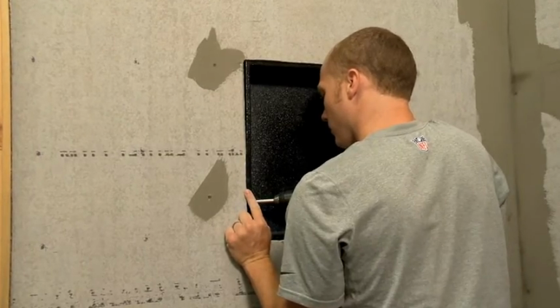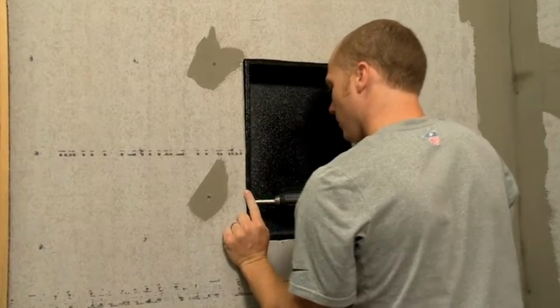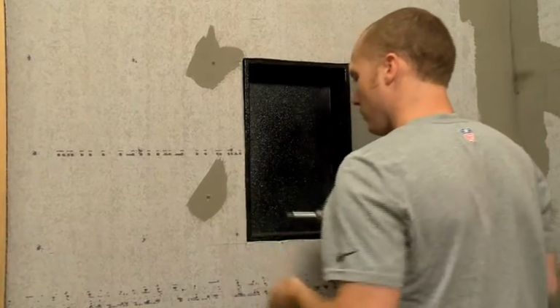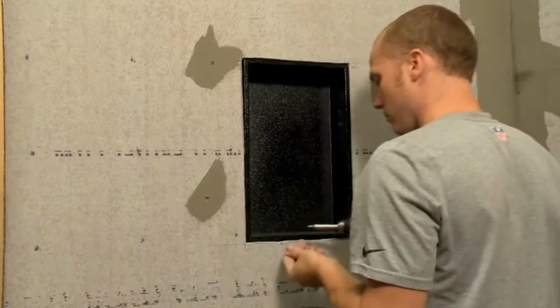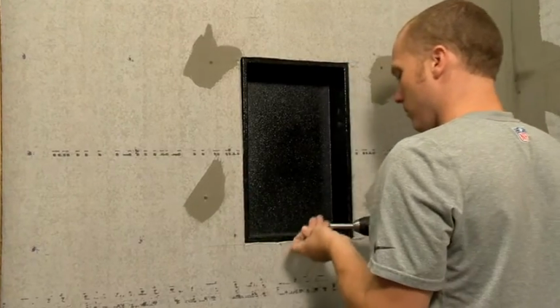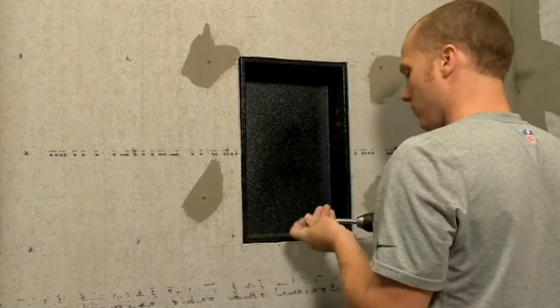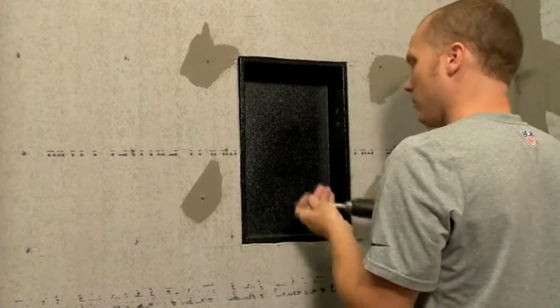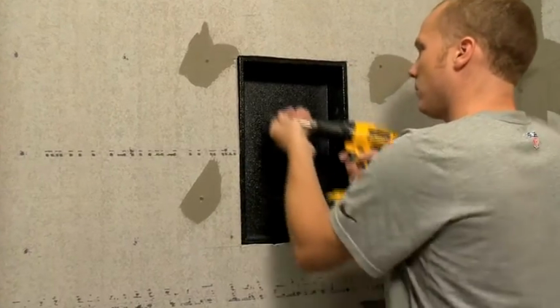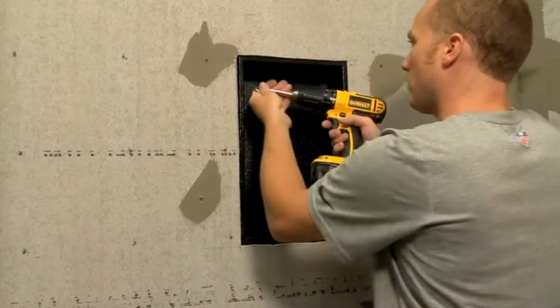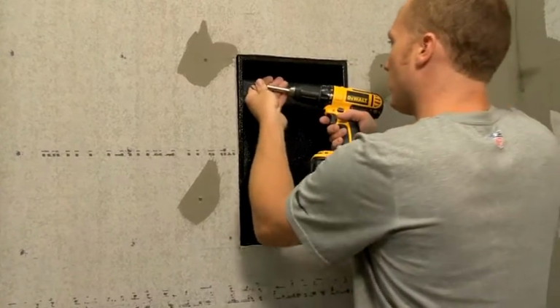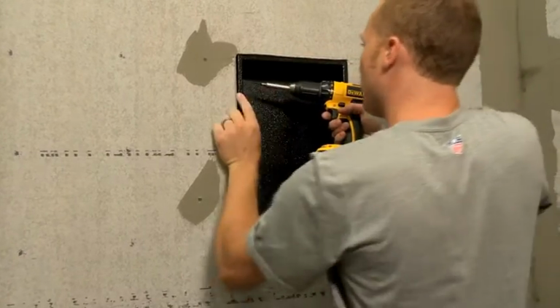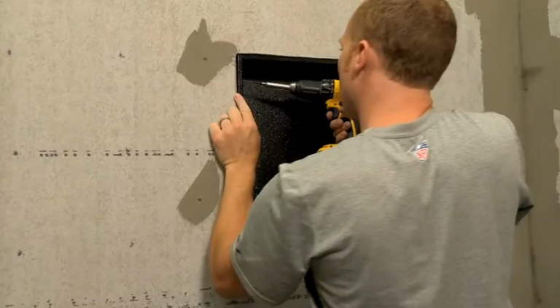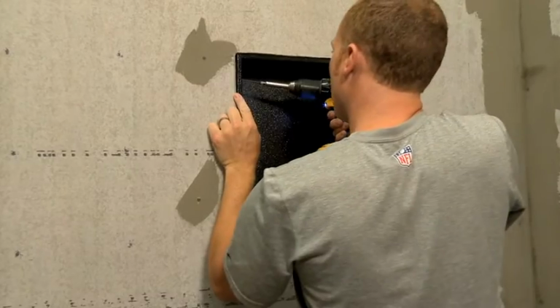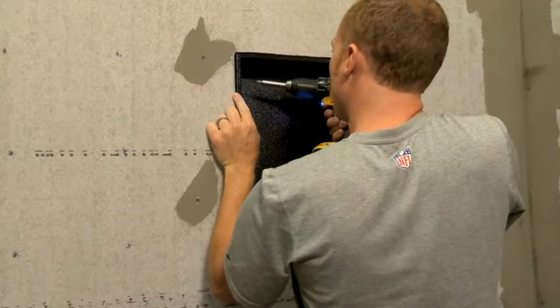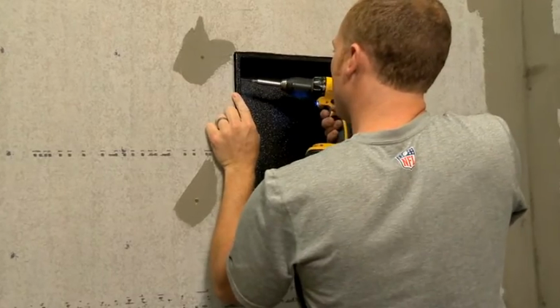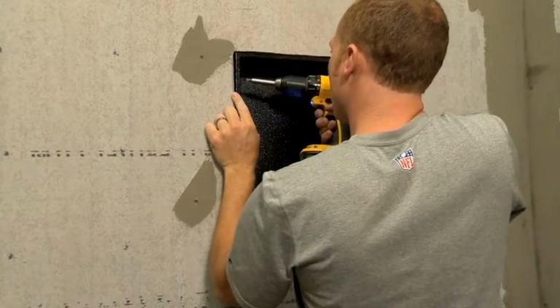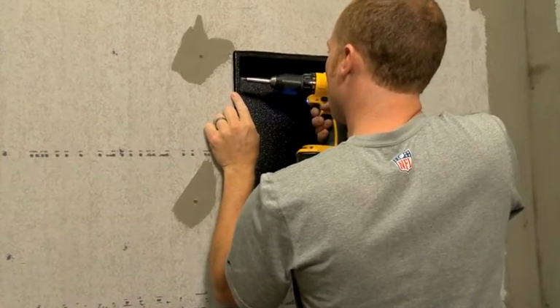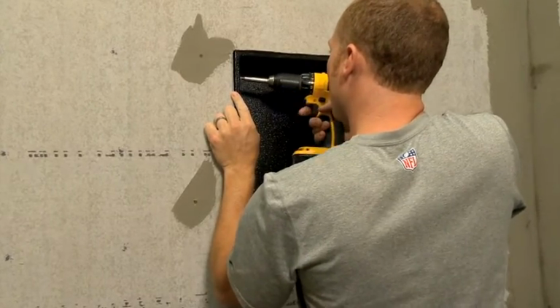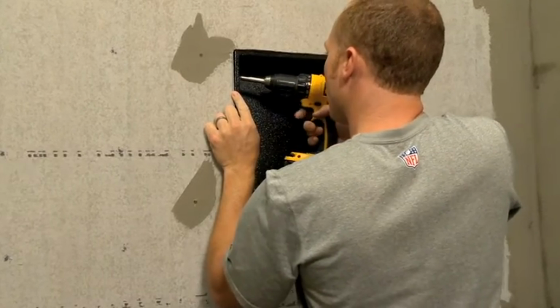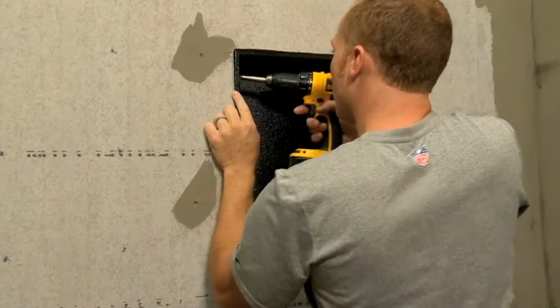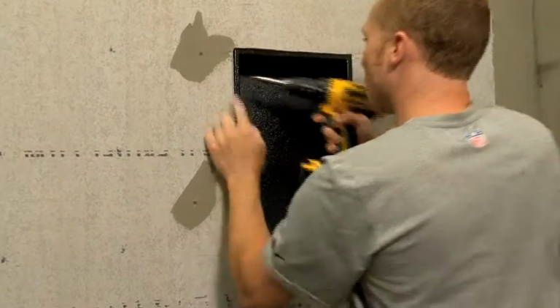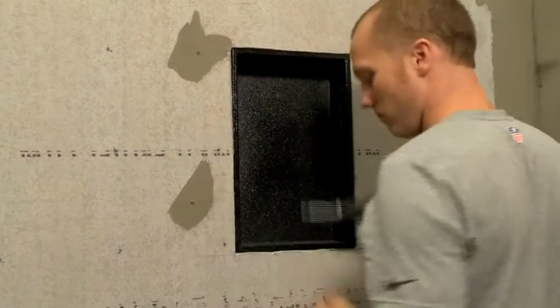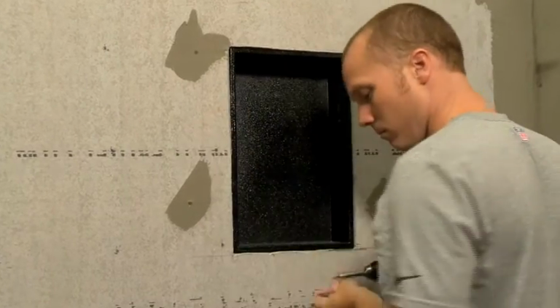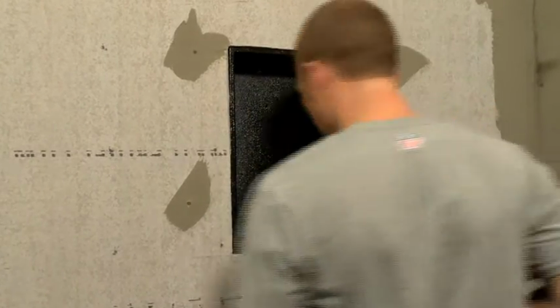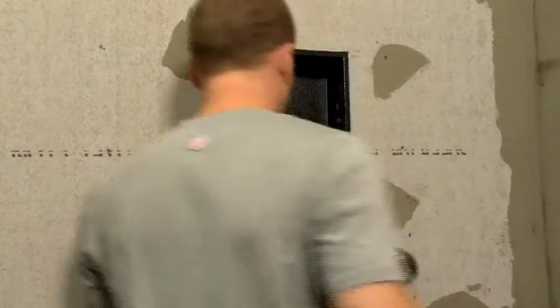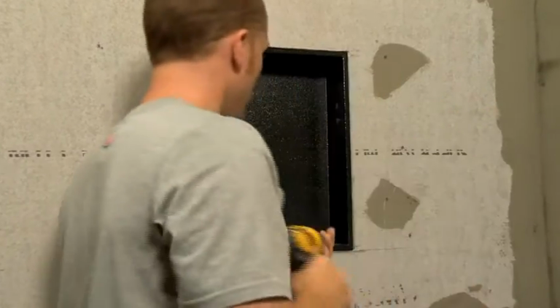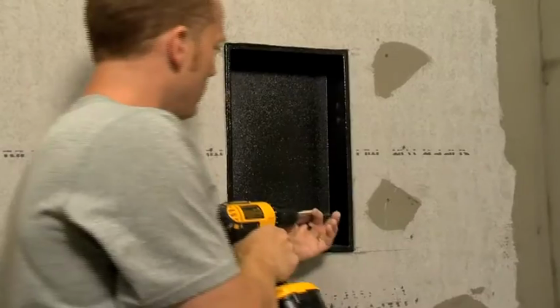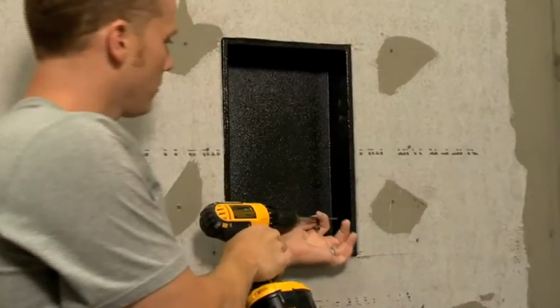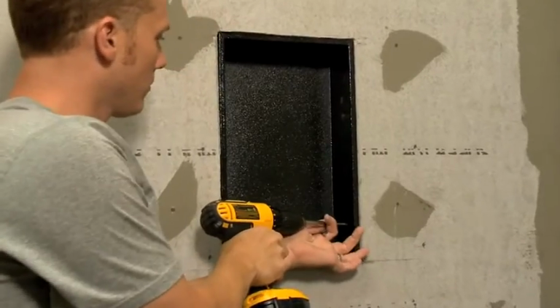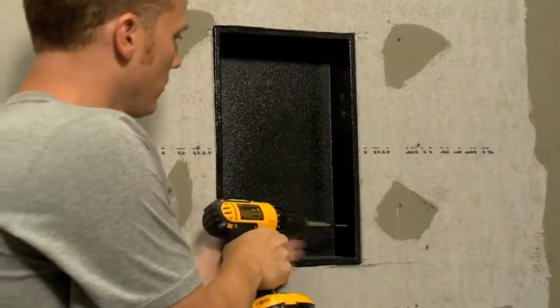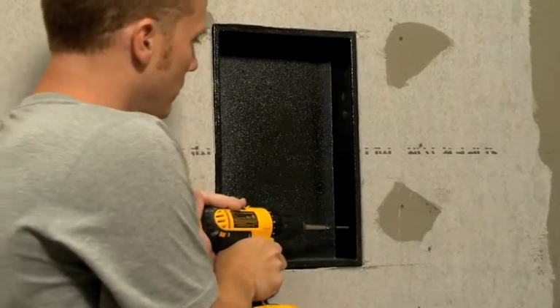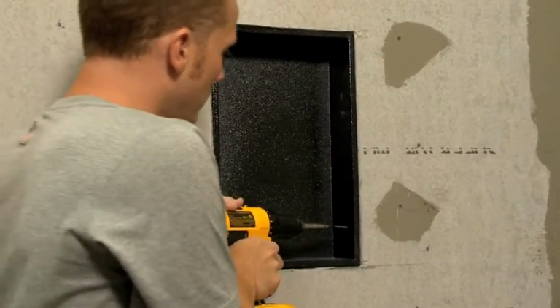When the screws go through the coating and the extruded PVC, they should self-seal, but they should be put to the front of the niche so the waterproofing tape will cover the screw heads.